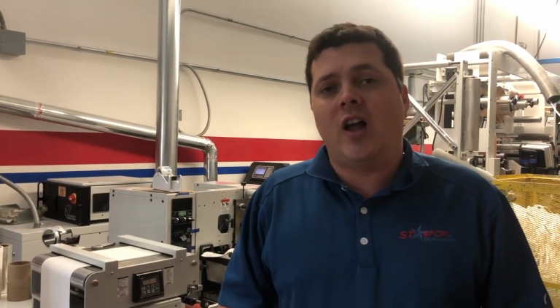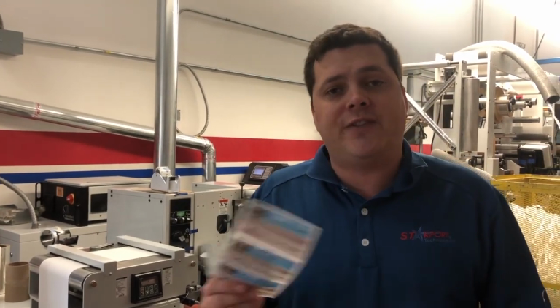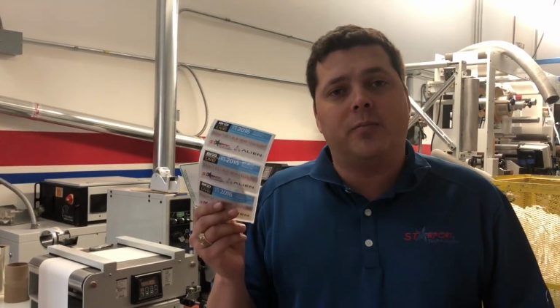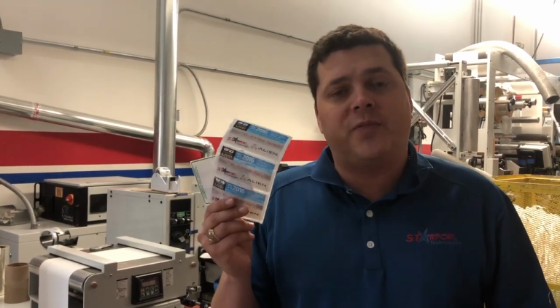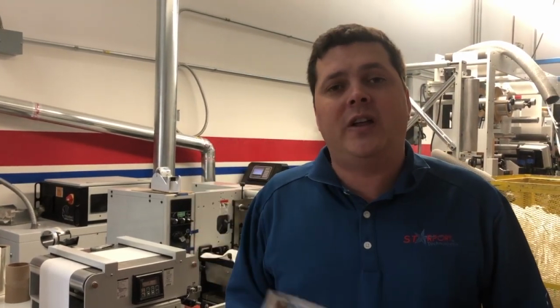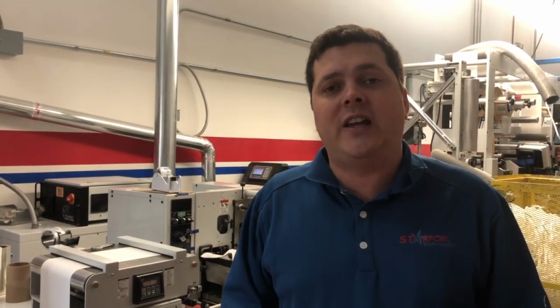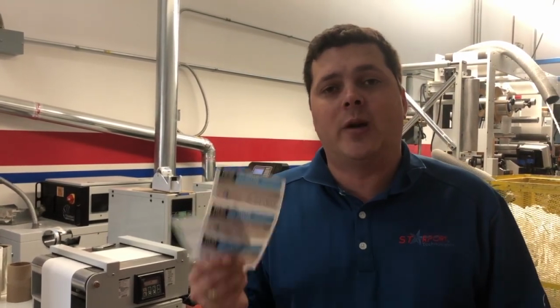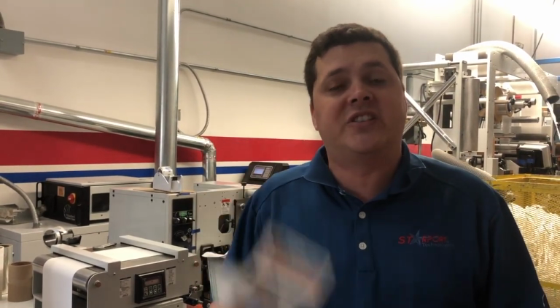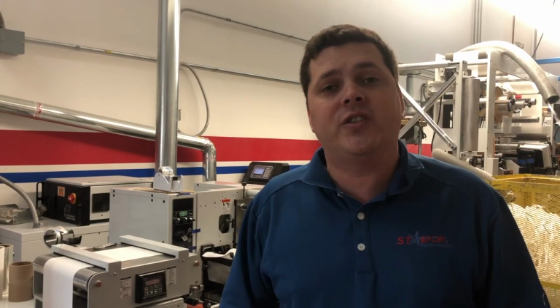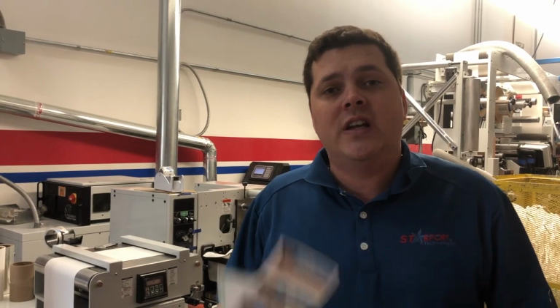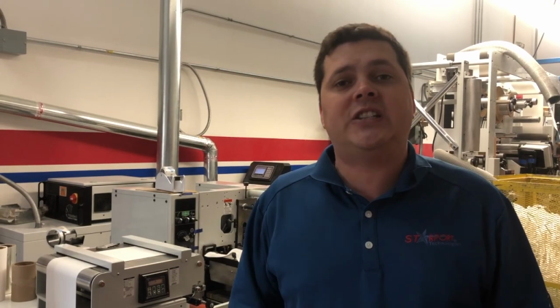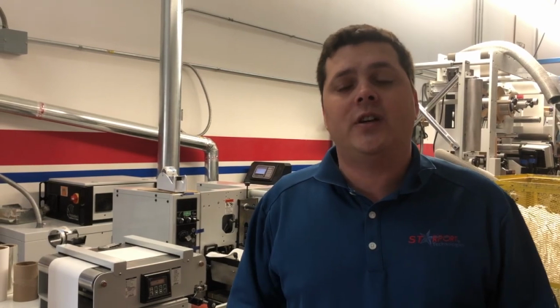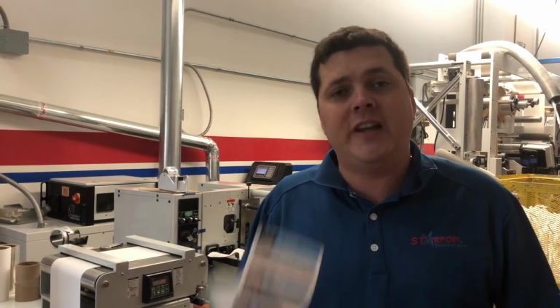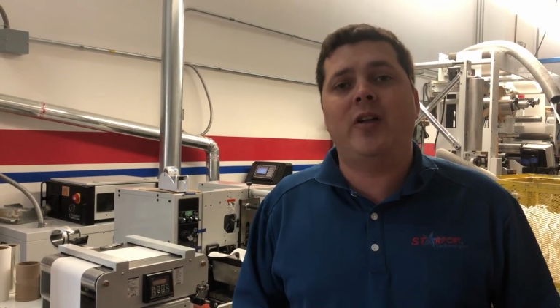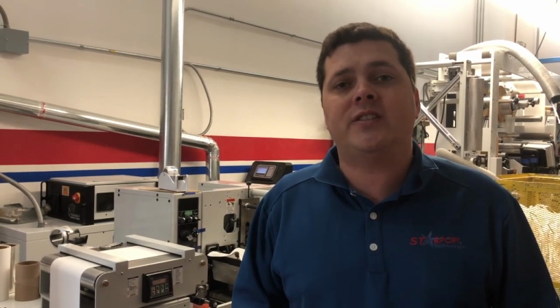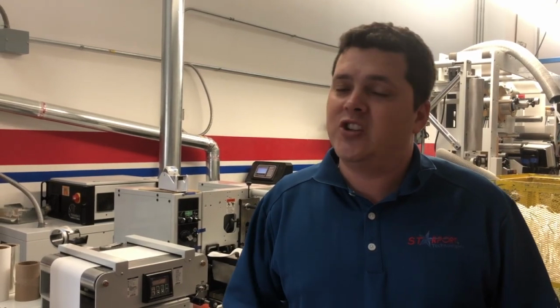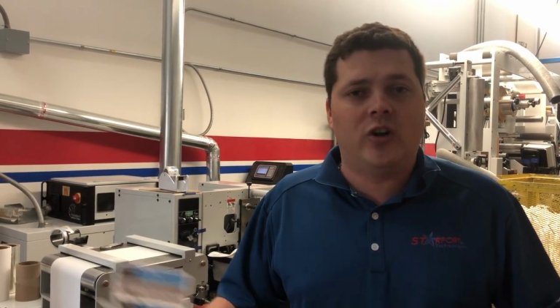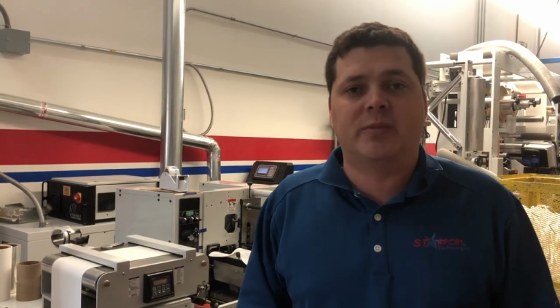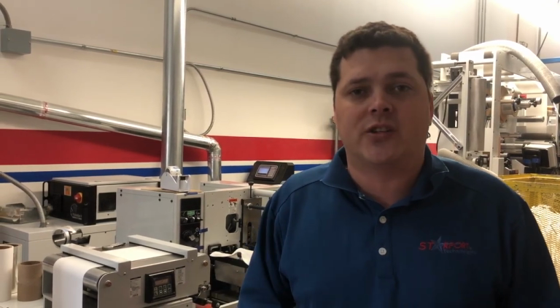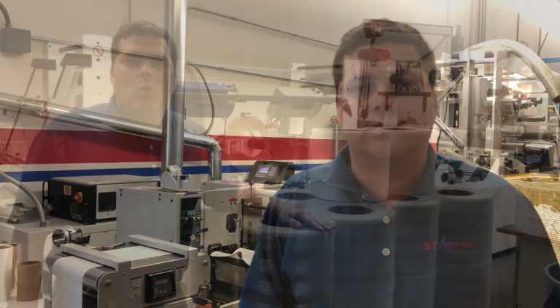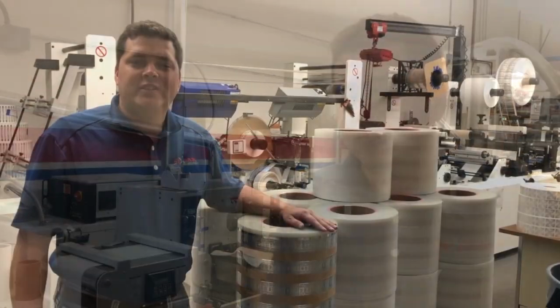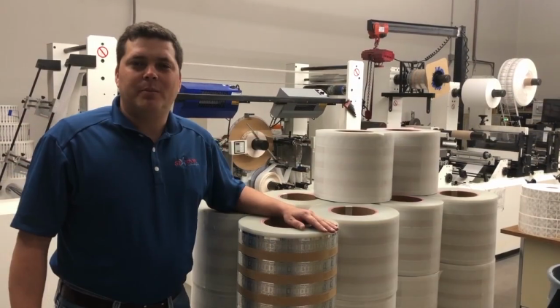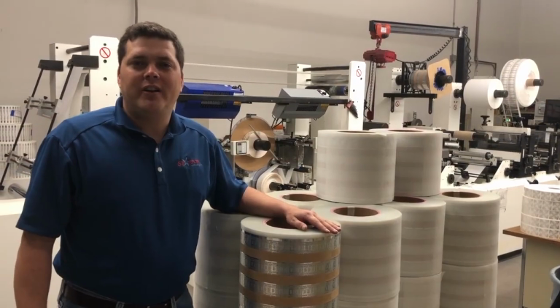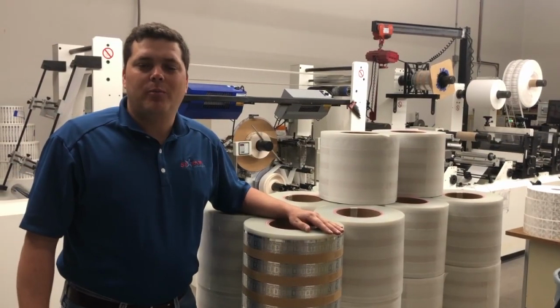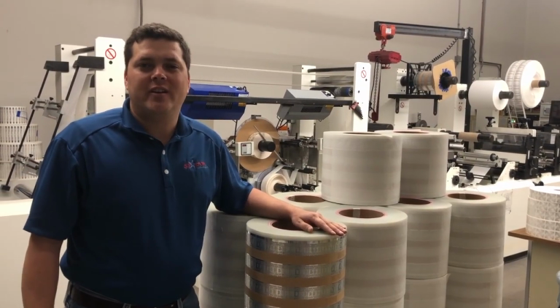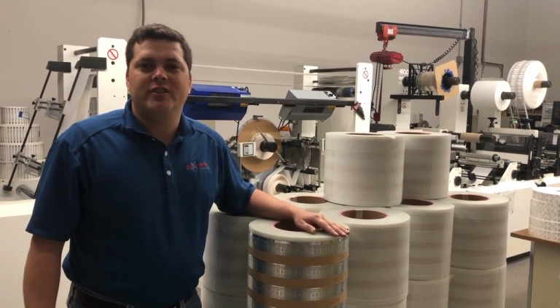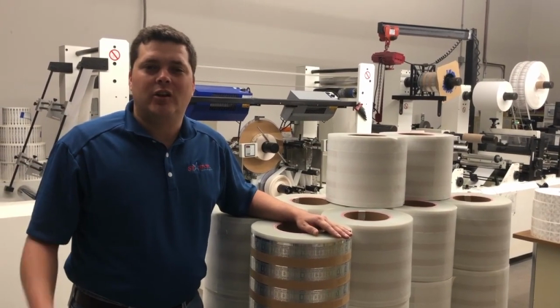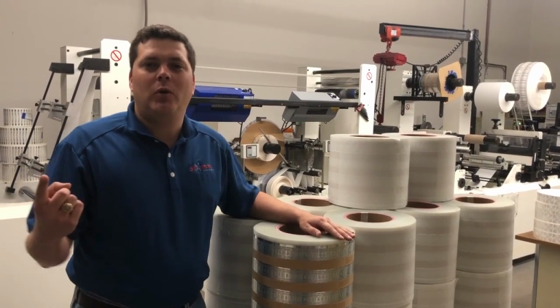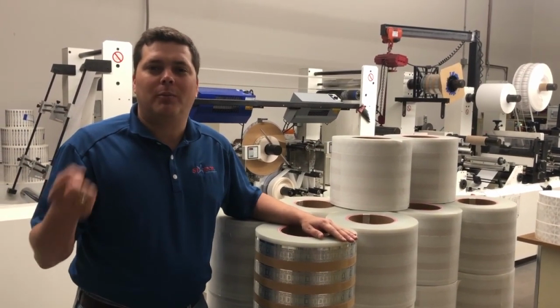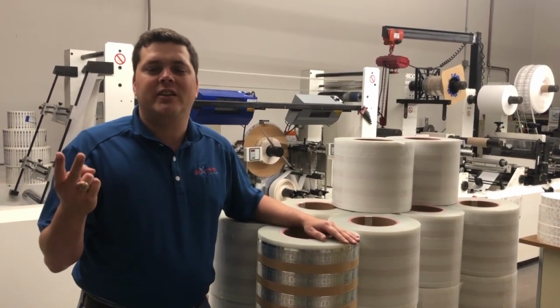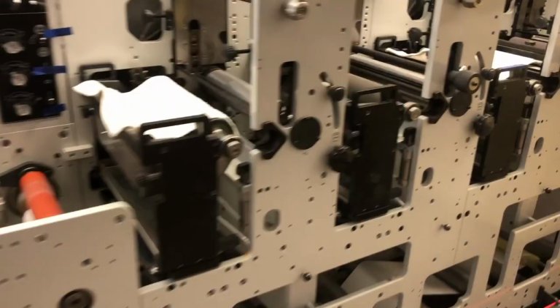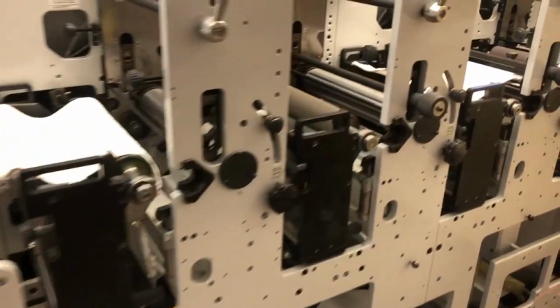This capability on this specific single line gives us a lot of different flexibility in terms of materials, adhesives, printing capabilities, and just general customization. What sets us apart here at Starport Technologies is our people, our pricing, and our capabilities.